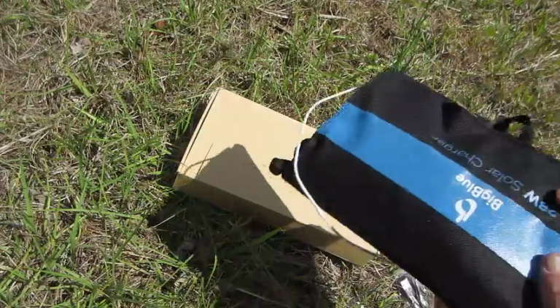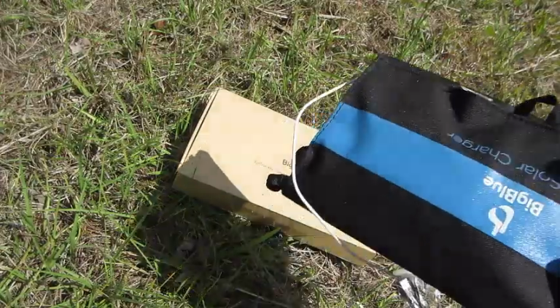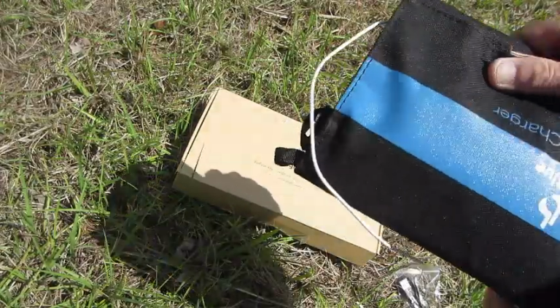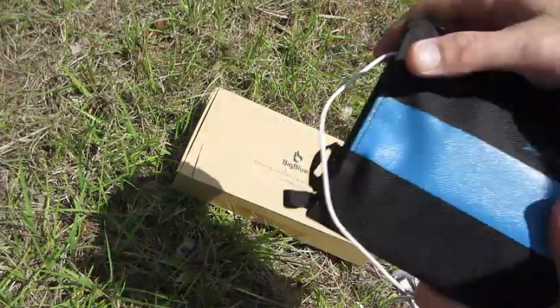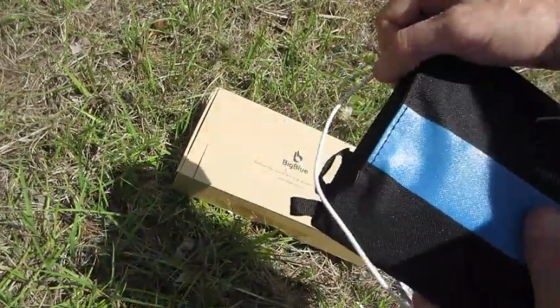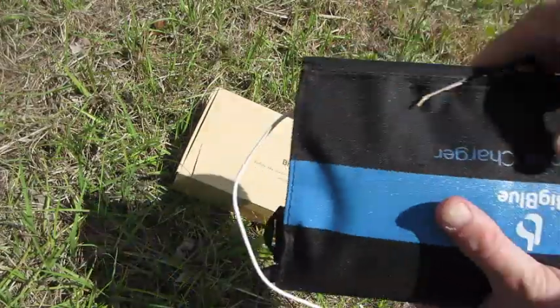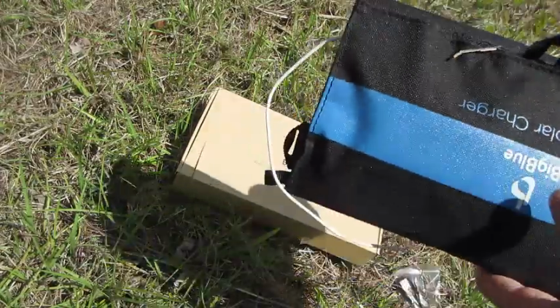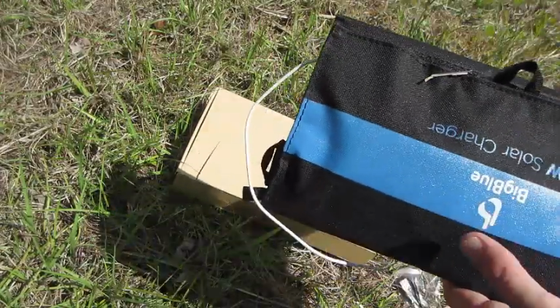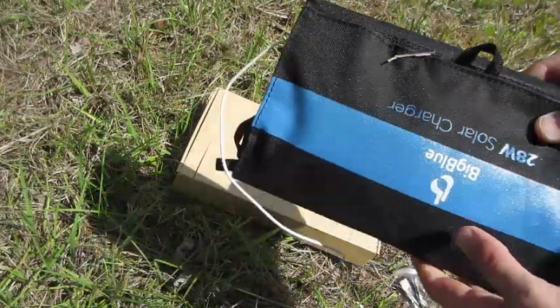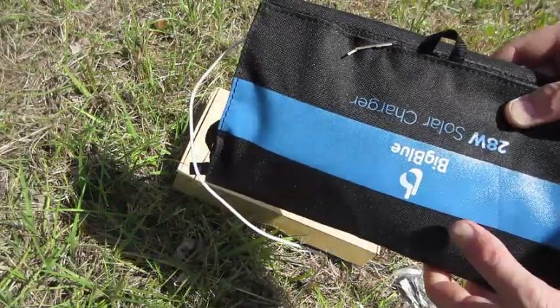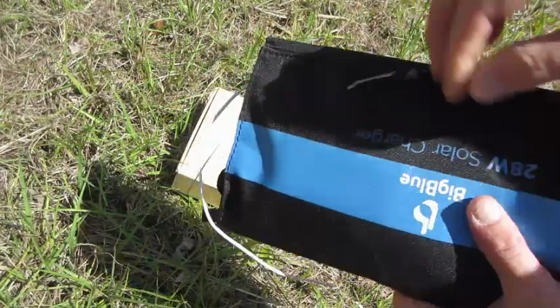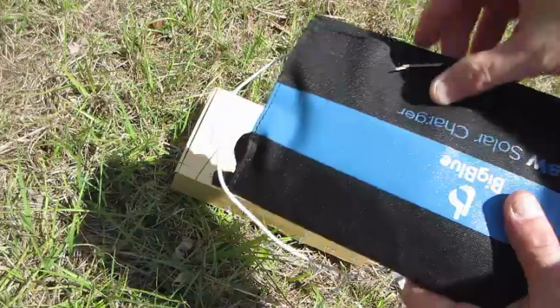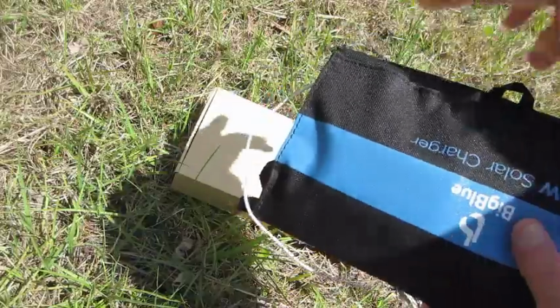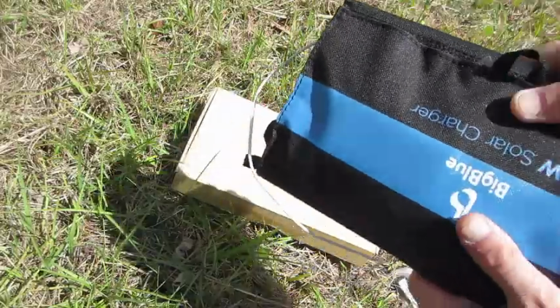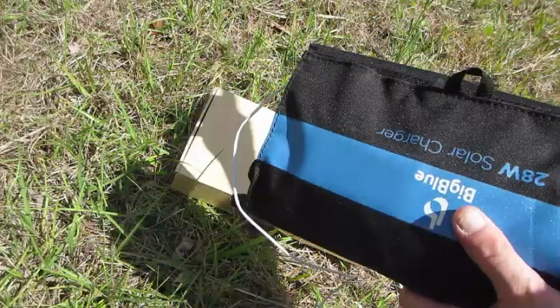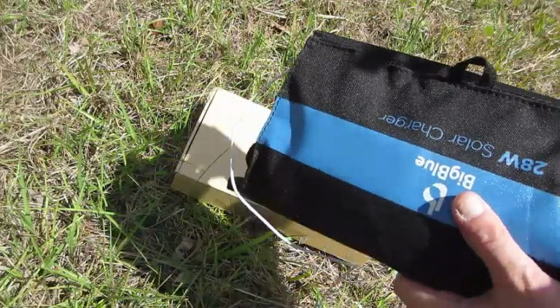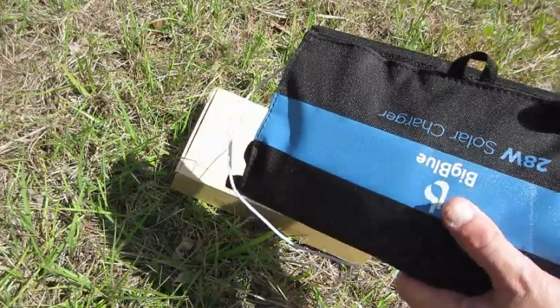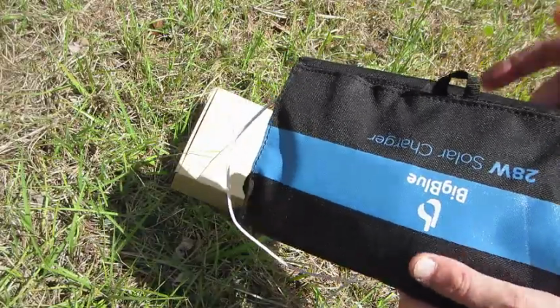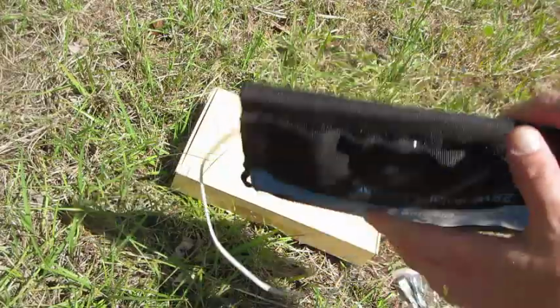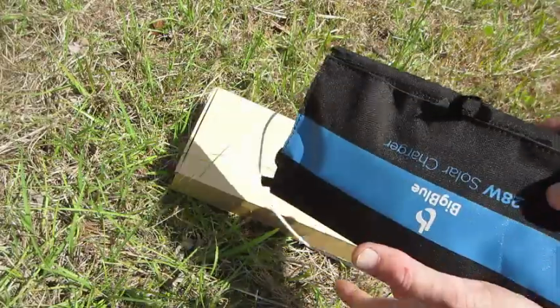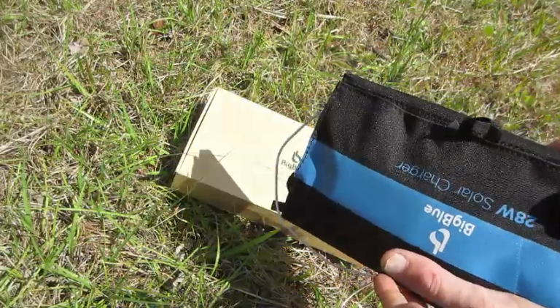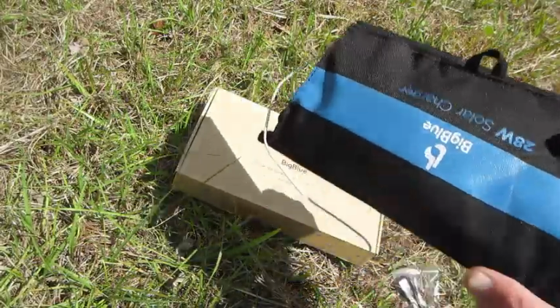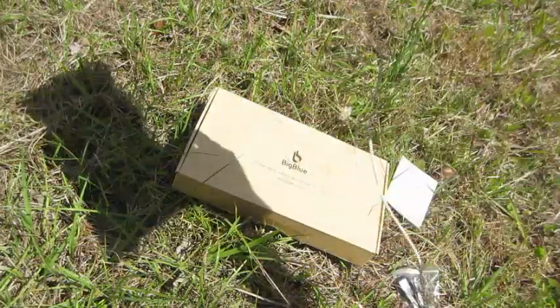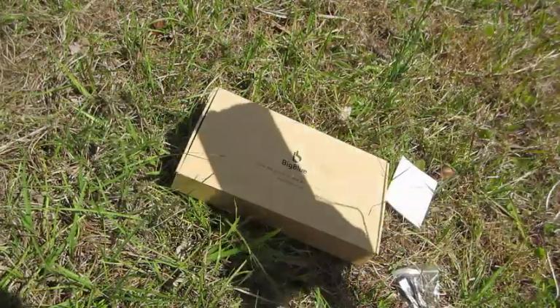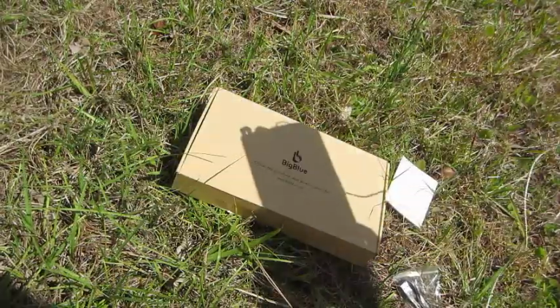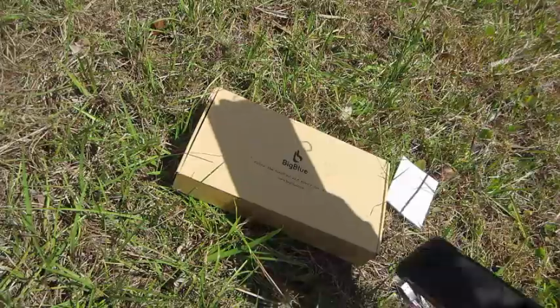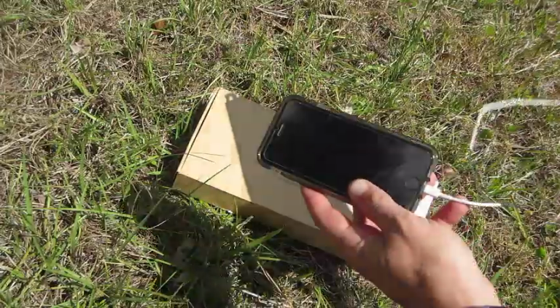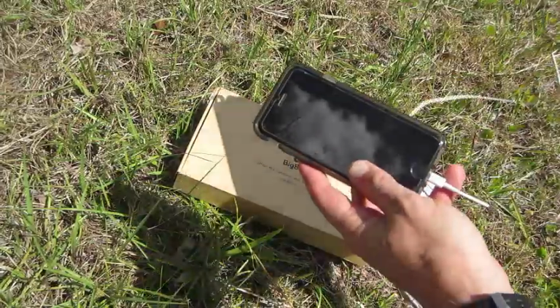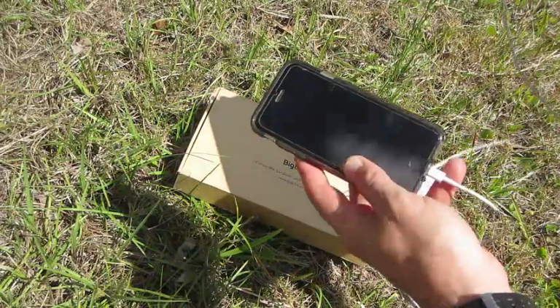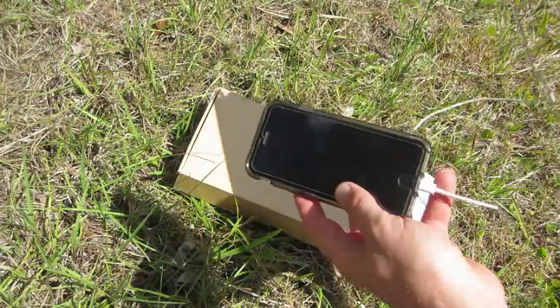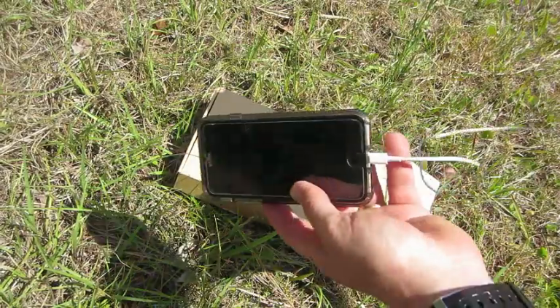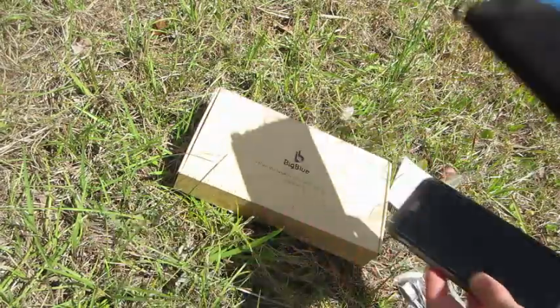Fold it up when you're done, close it, and you're good to go. You can even leave your charger plugged in so that way the next day you can unplug it, unravel it, get your sun, and let your phone get a nice little charge before you get going in the morning.